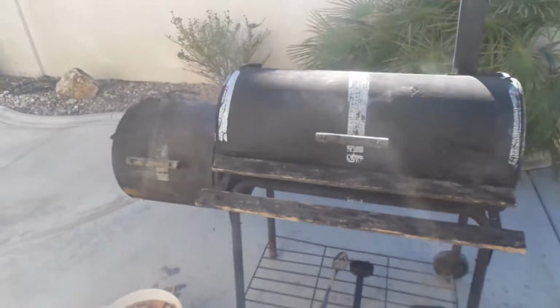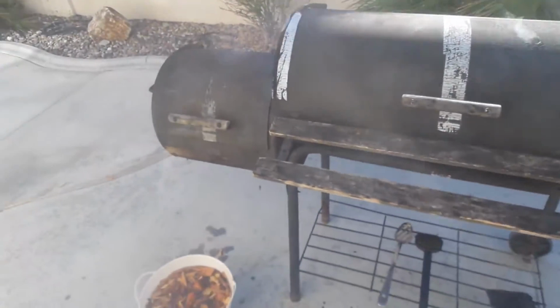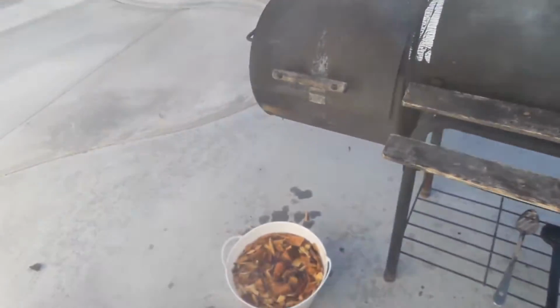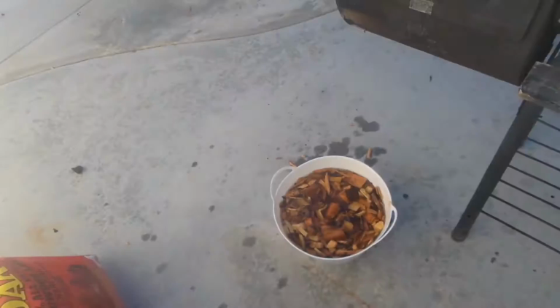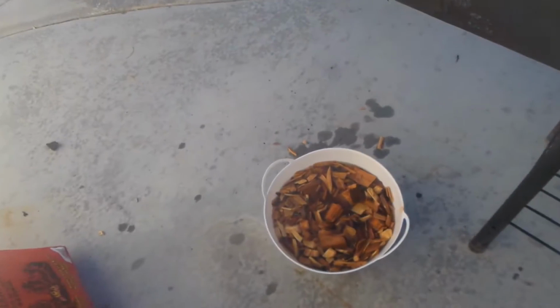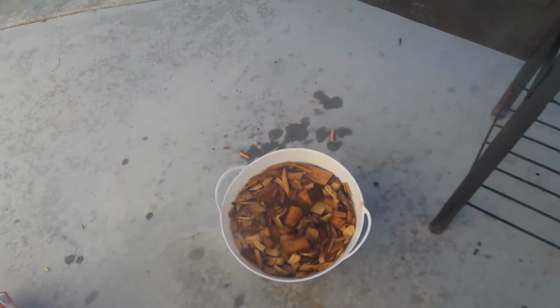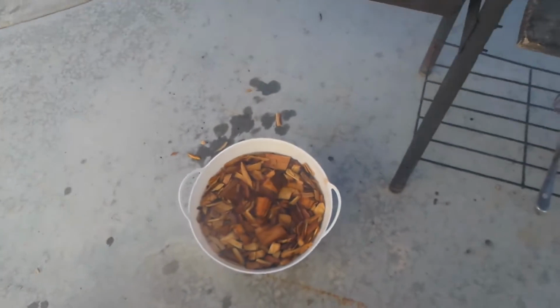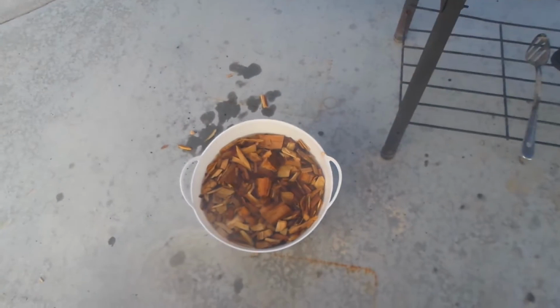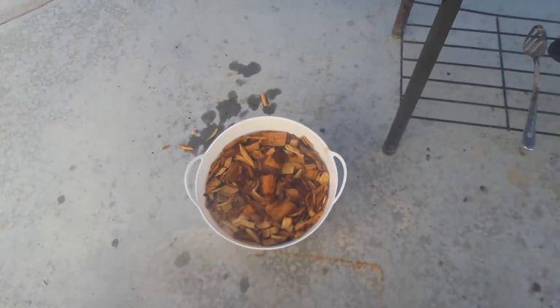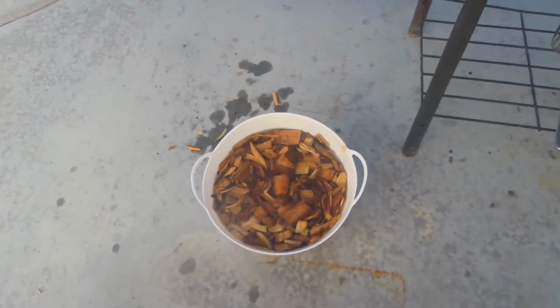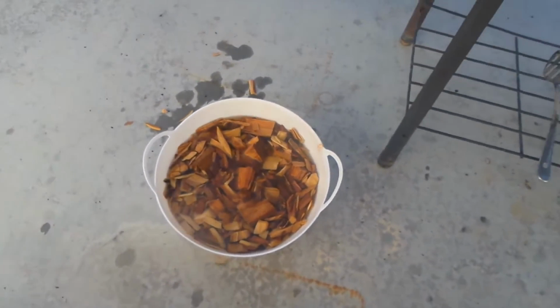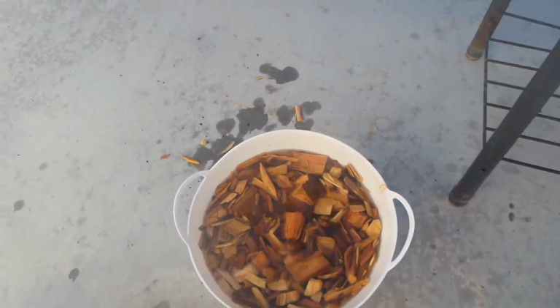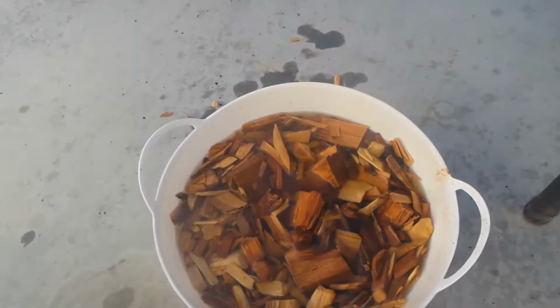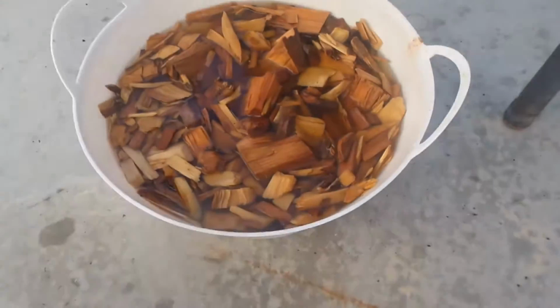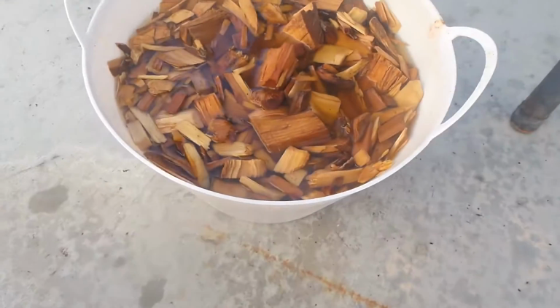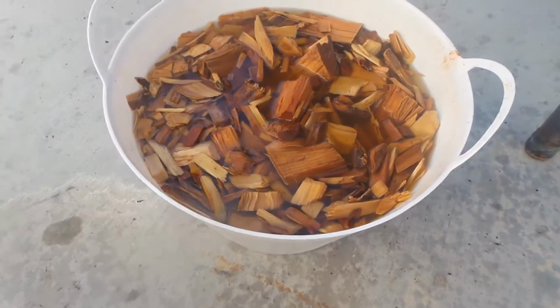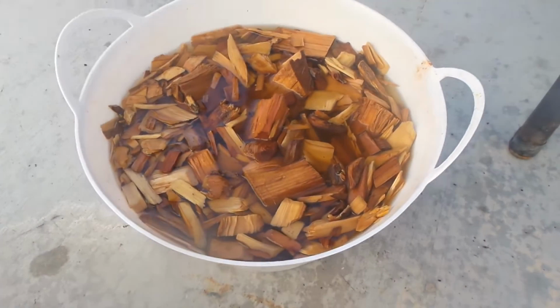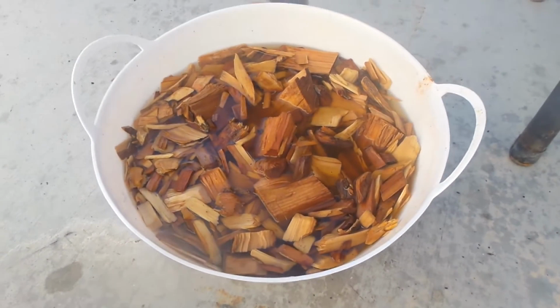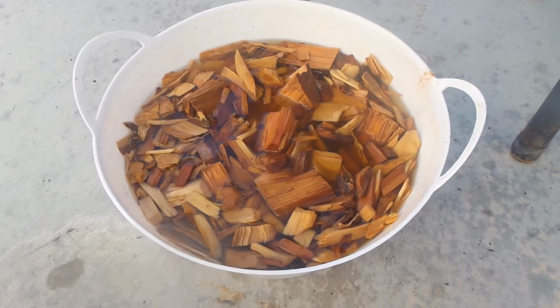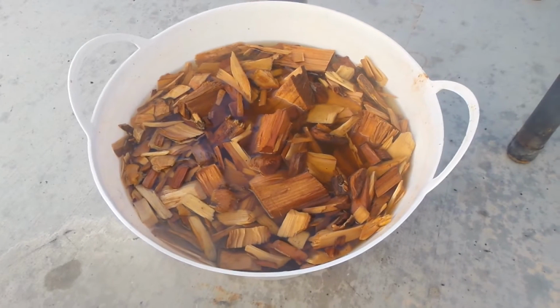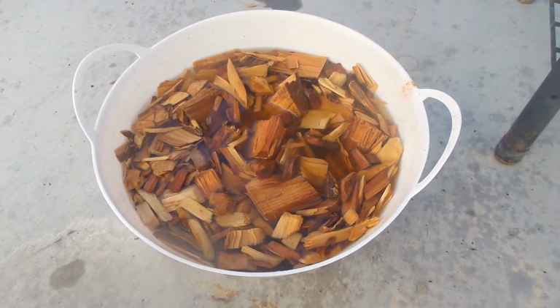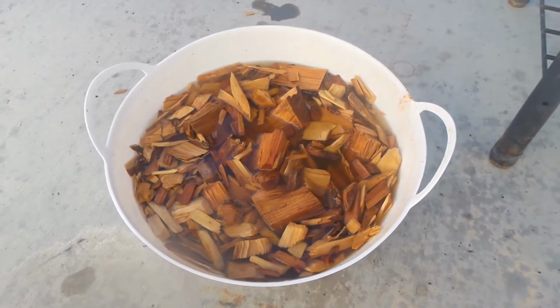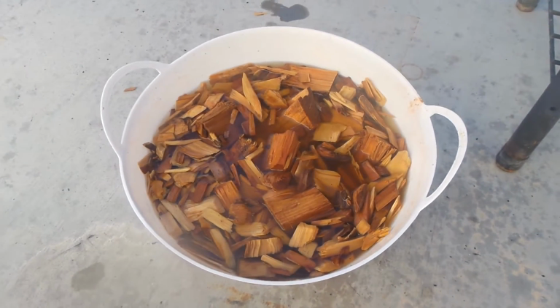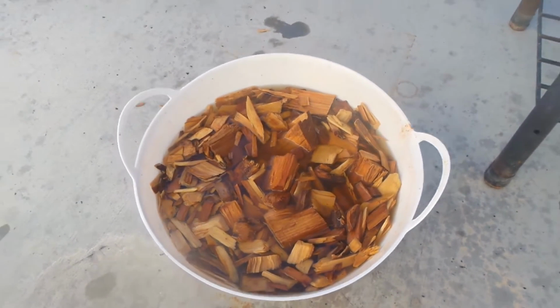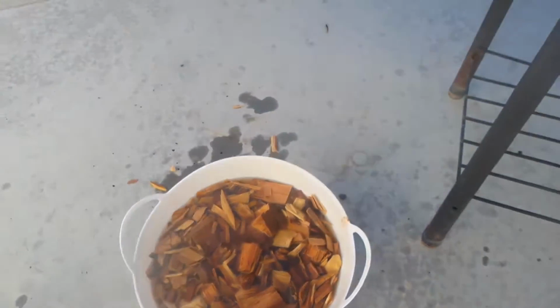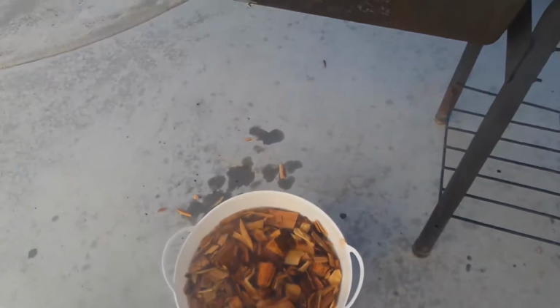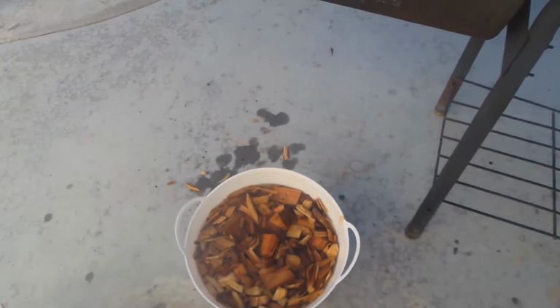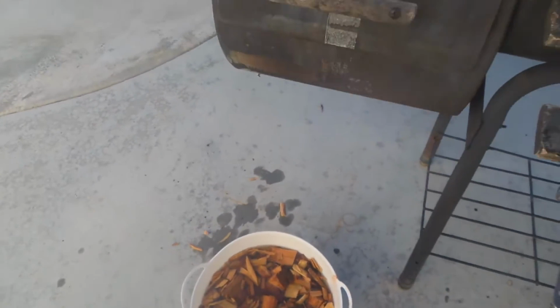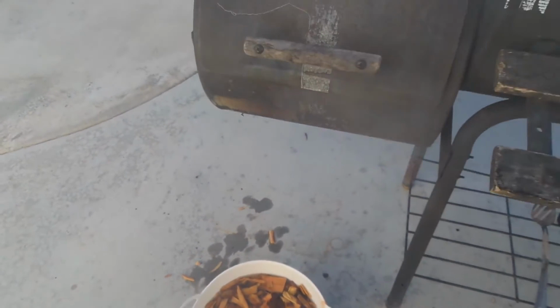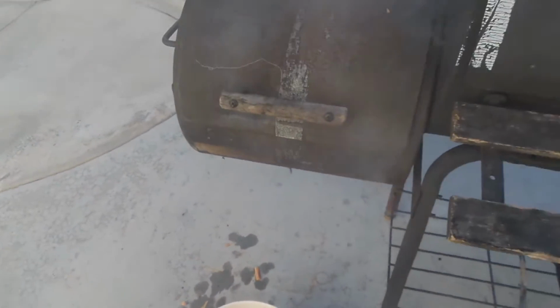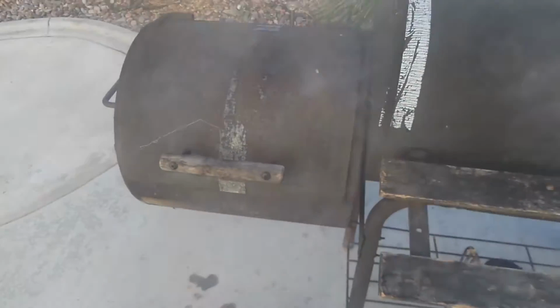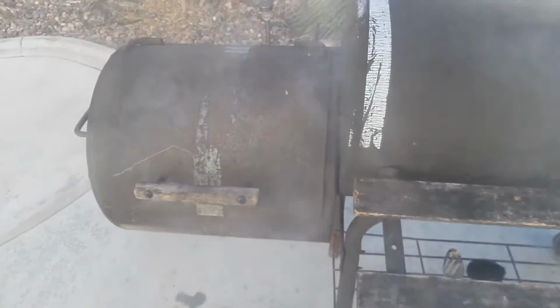Alright, got my wood chips. Soaked those overnight. I use apple wood — whatever flavor you like. I did apple wood.